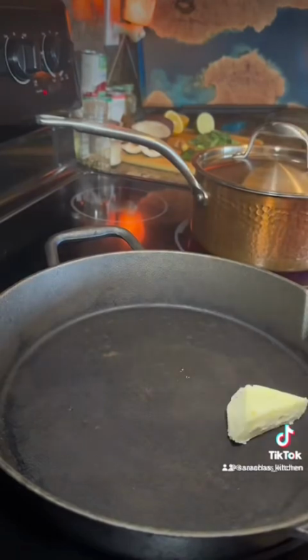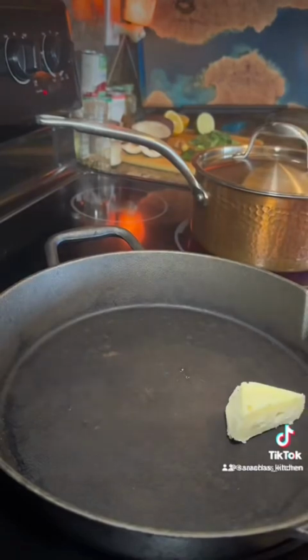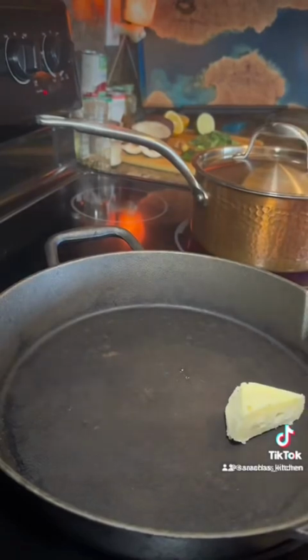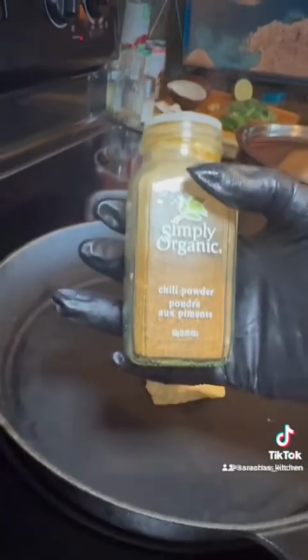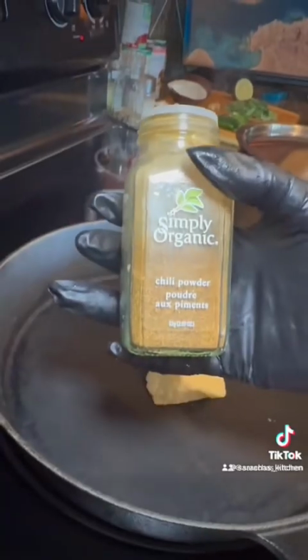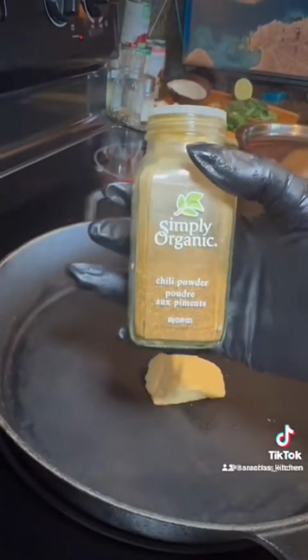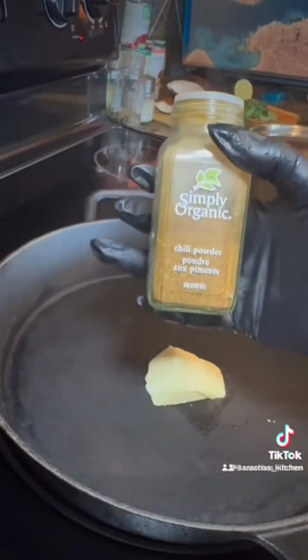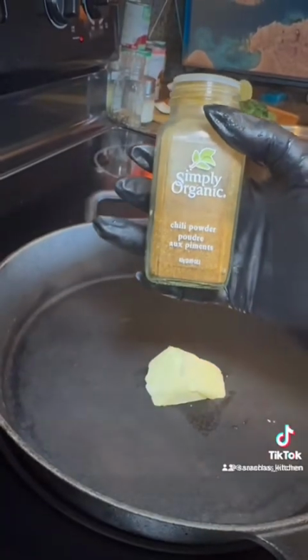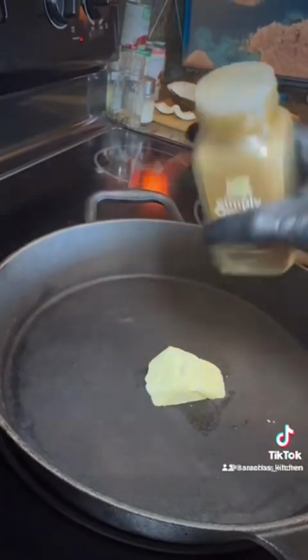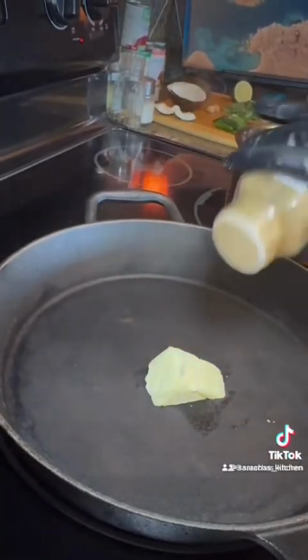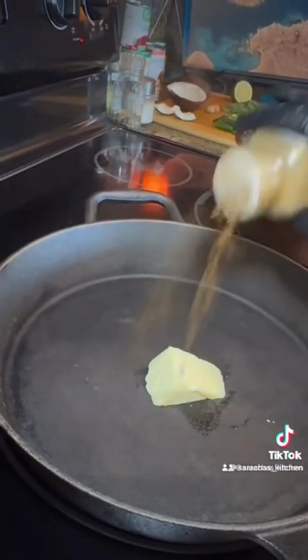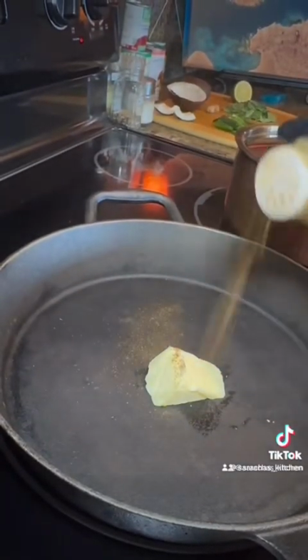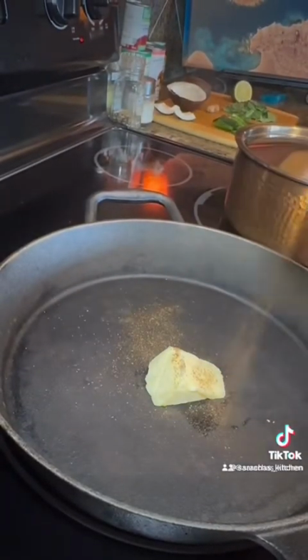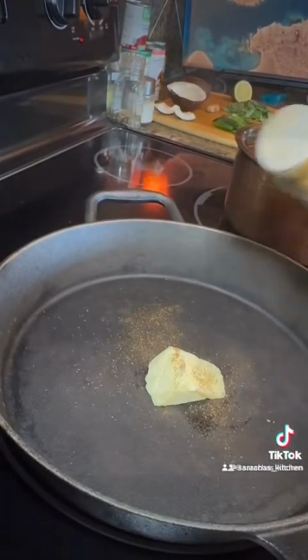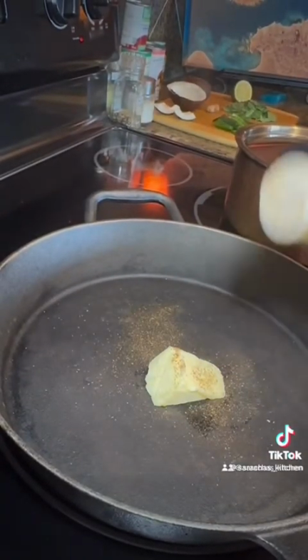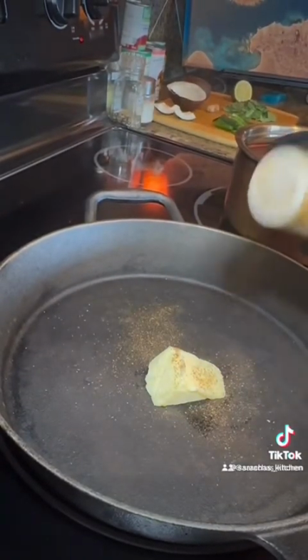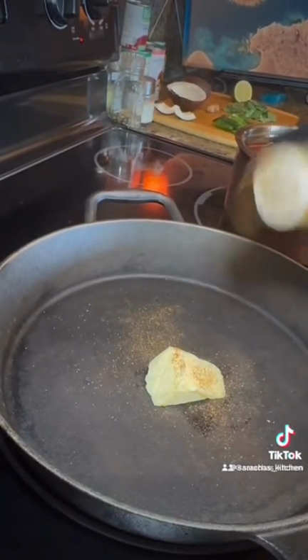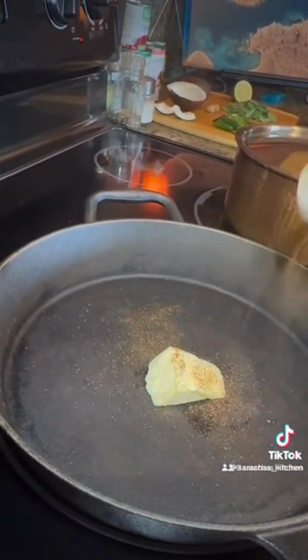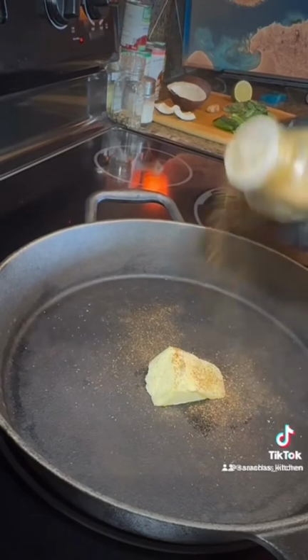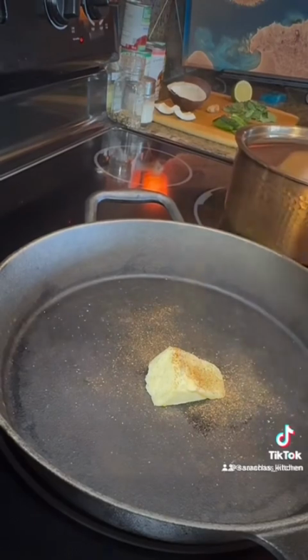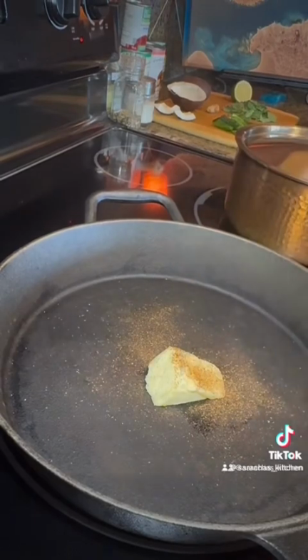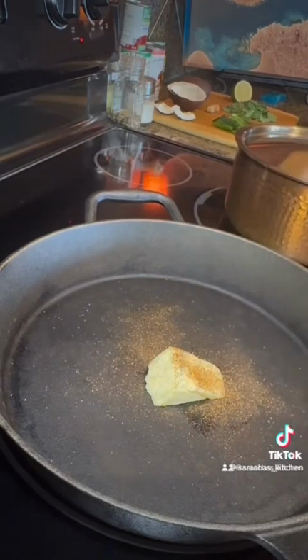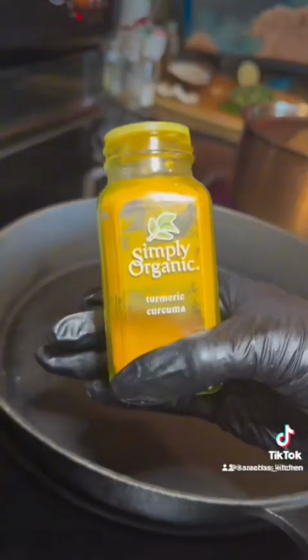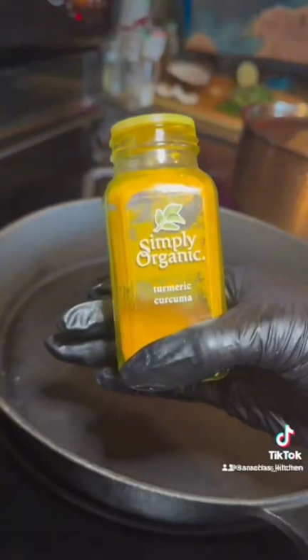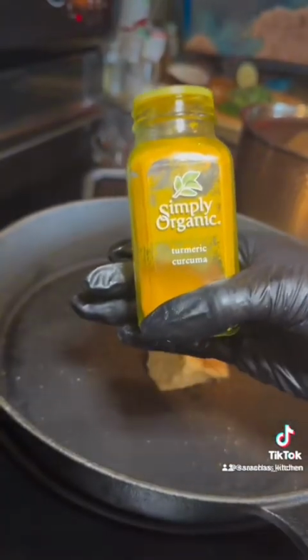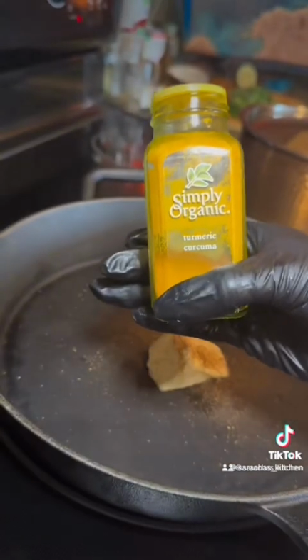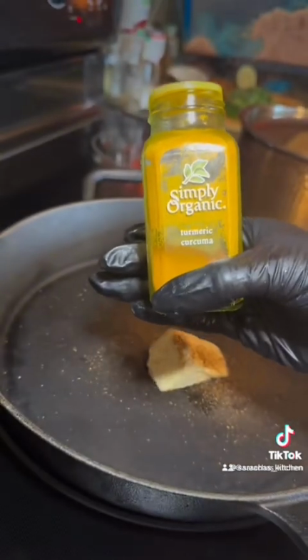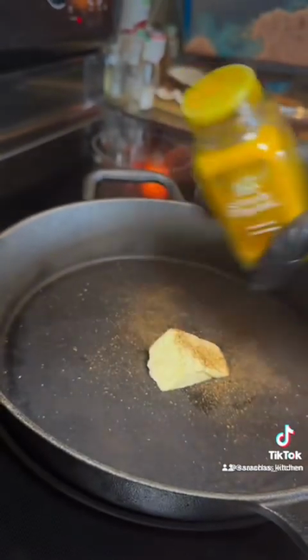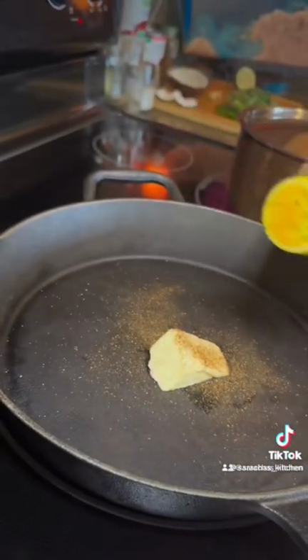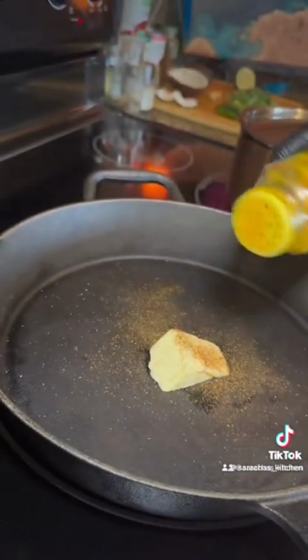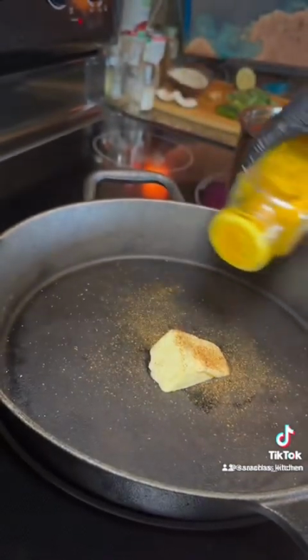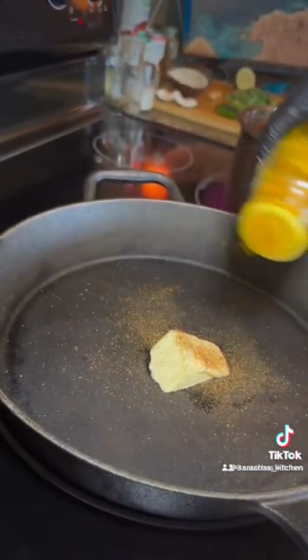Then in a cast iron pan, add some coconut oil. Just disregard the fact that I used butter the first time. Then put in your spices — cumin and turmeric.